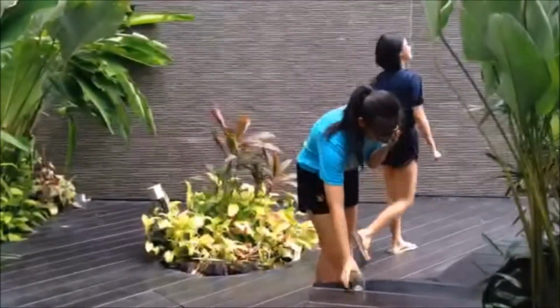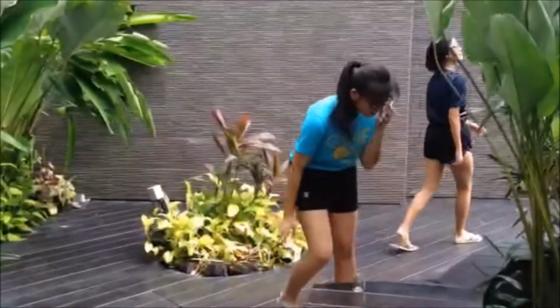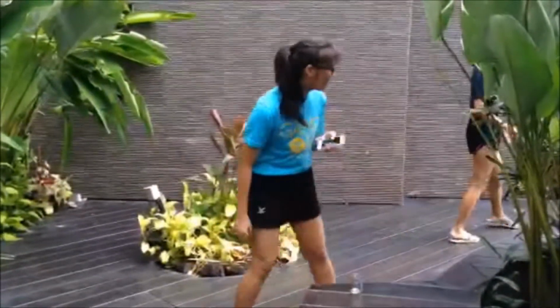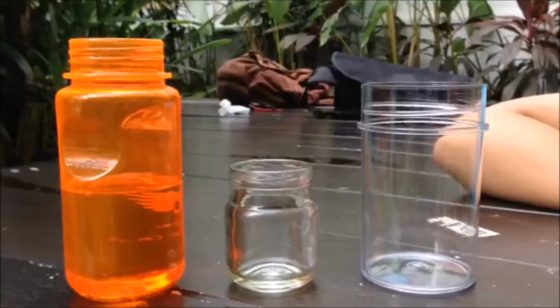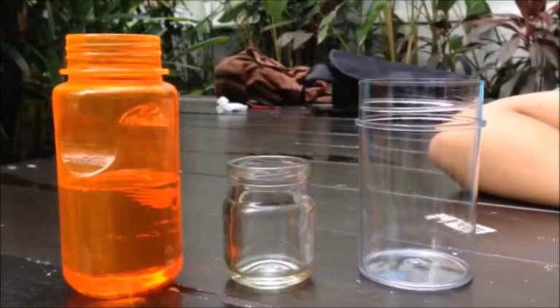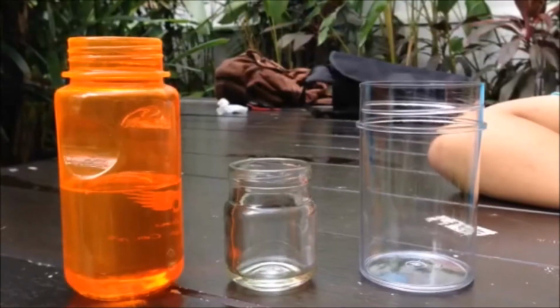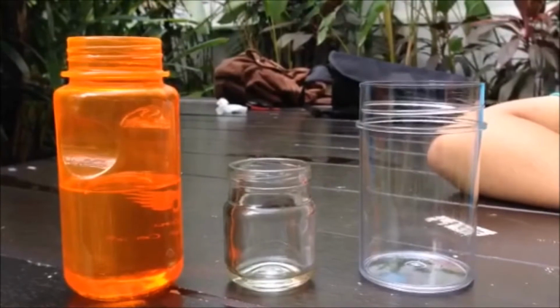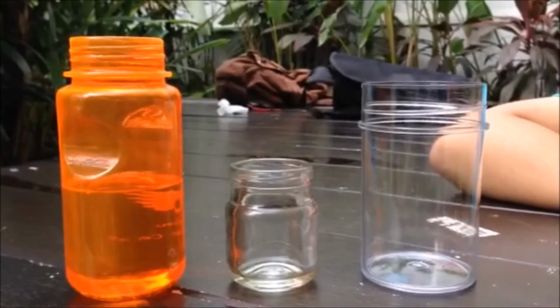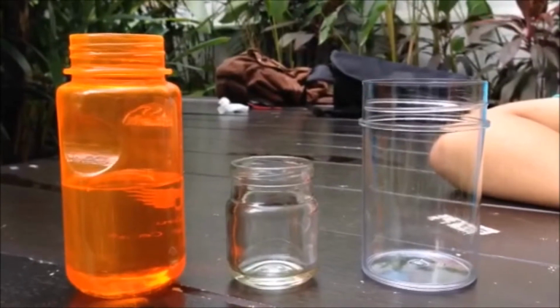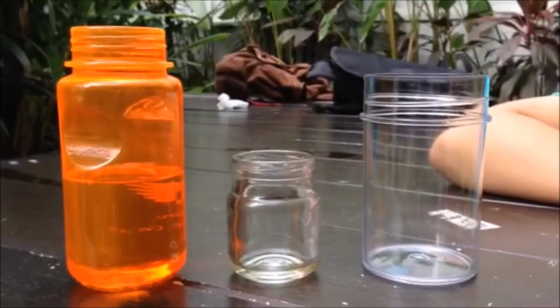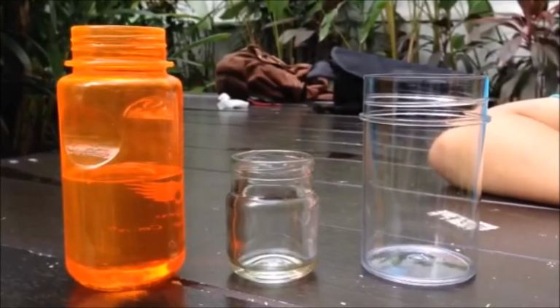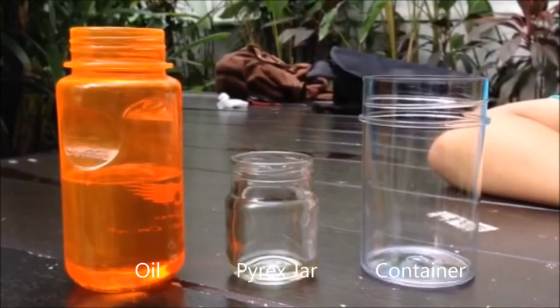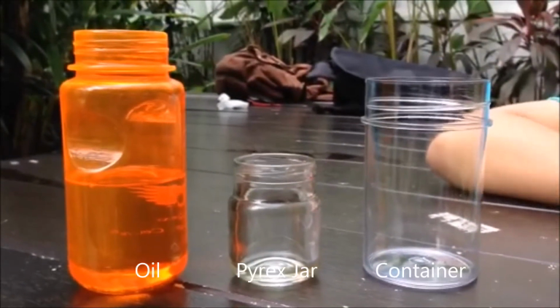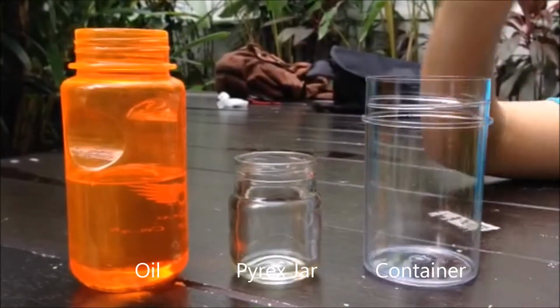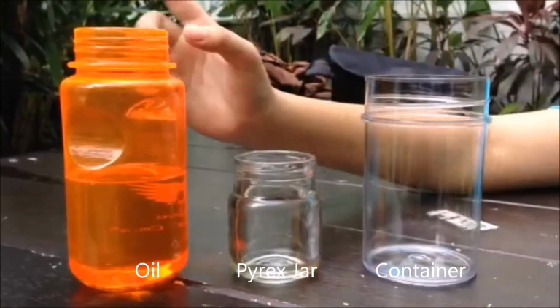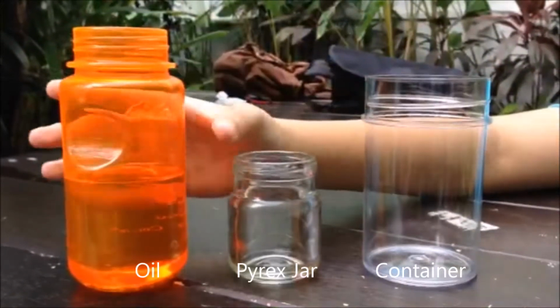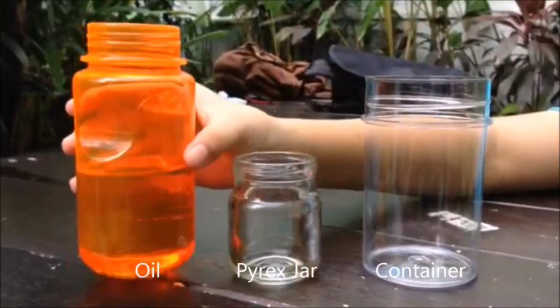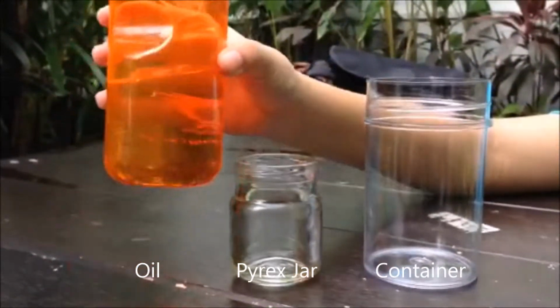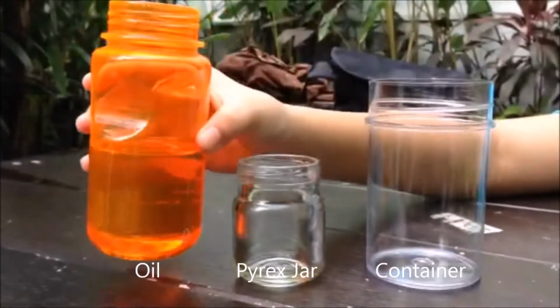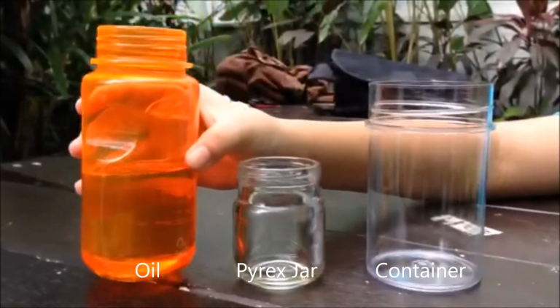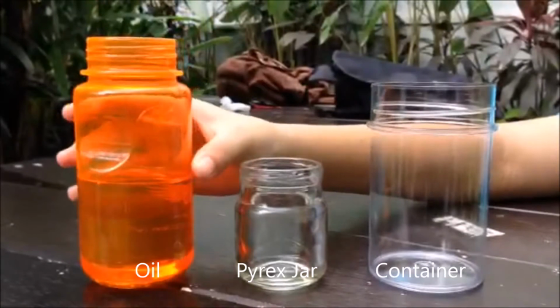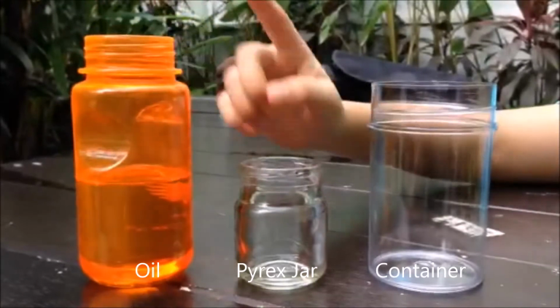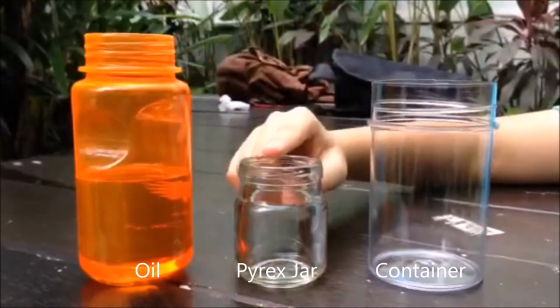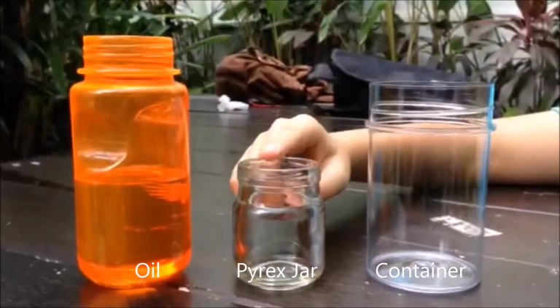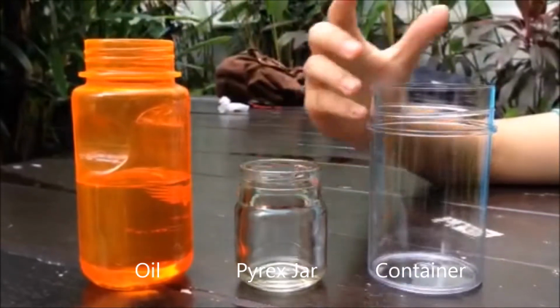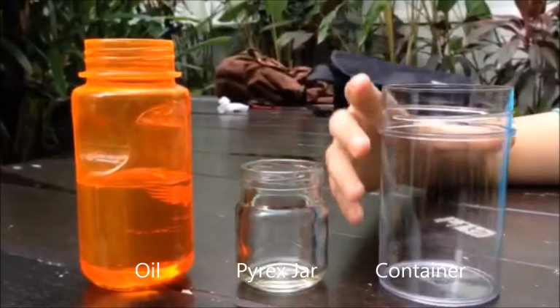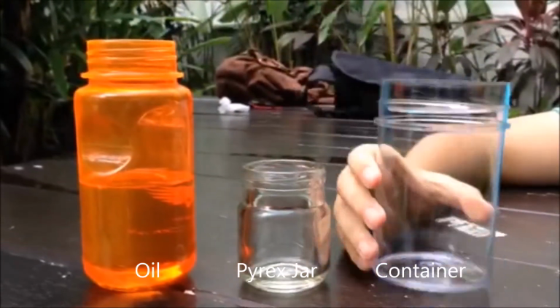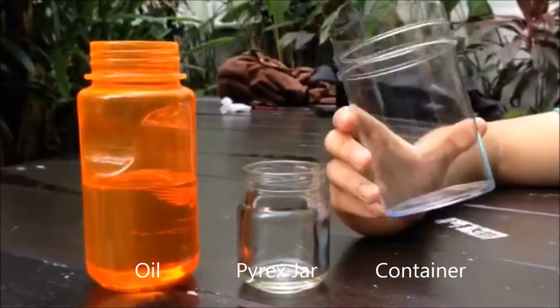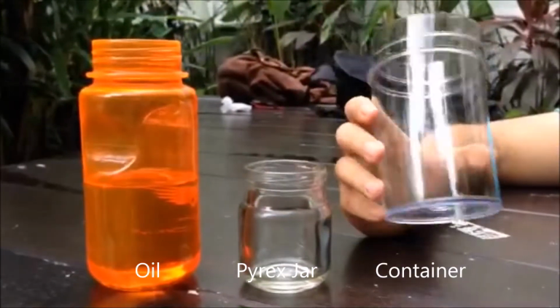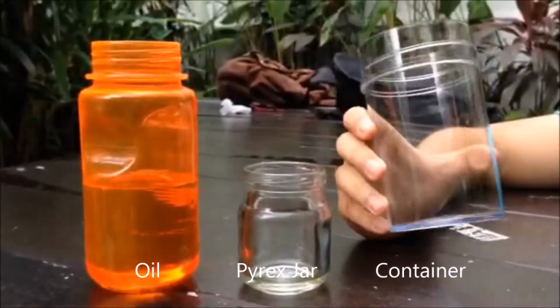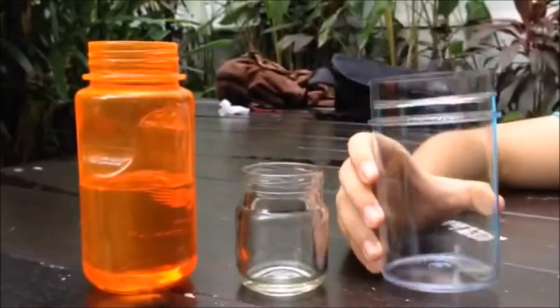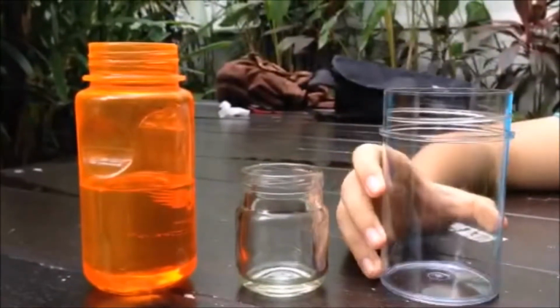So how do we make the glass jar disappear? Firstly, you will need oil, a Pyrex glass jar, and a transparent container.